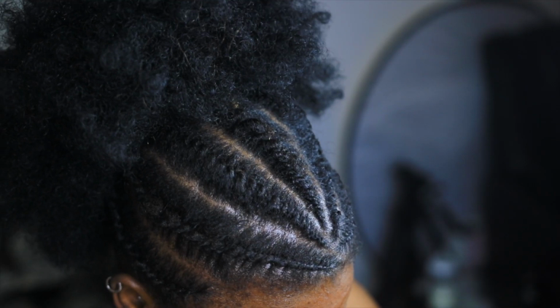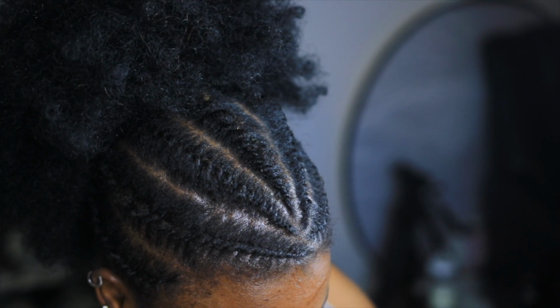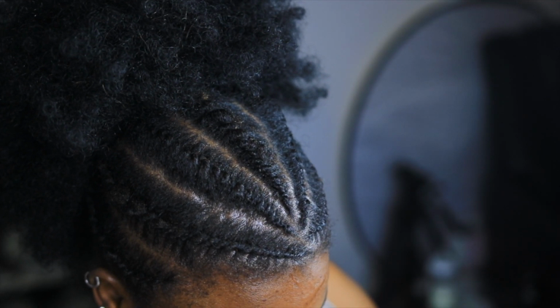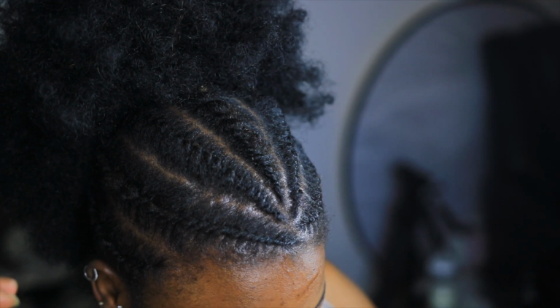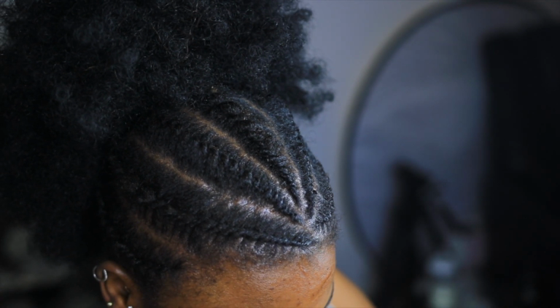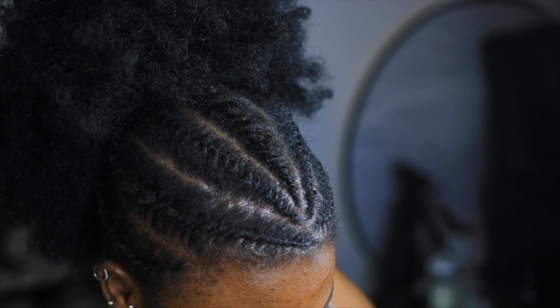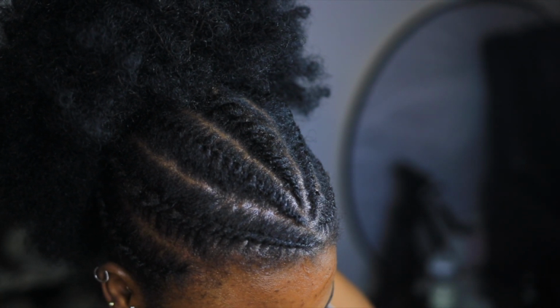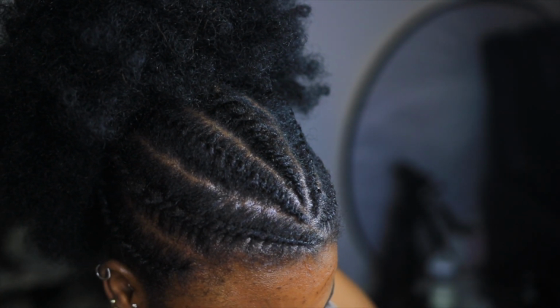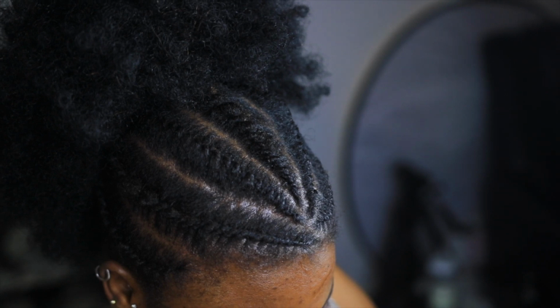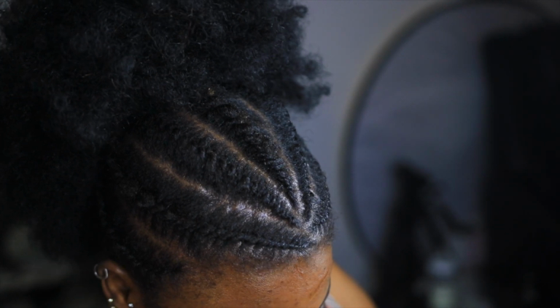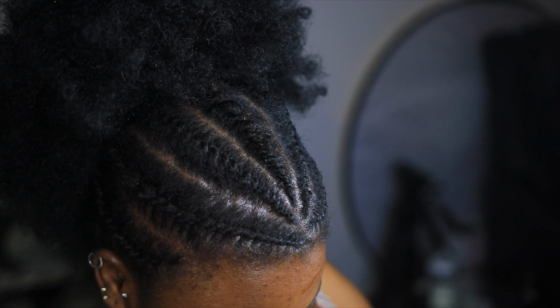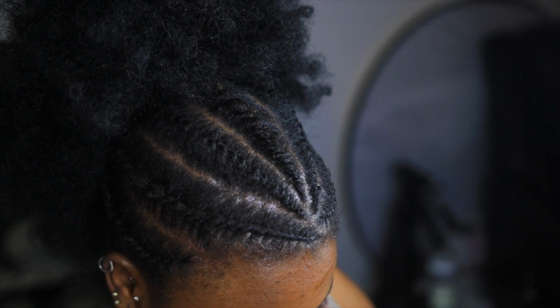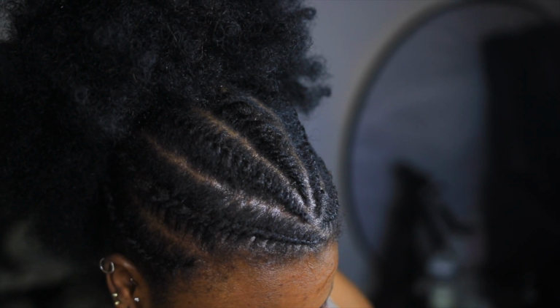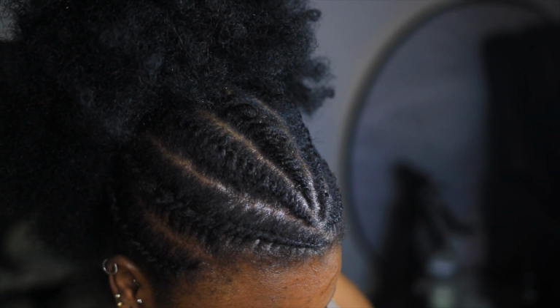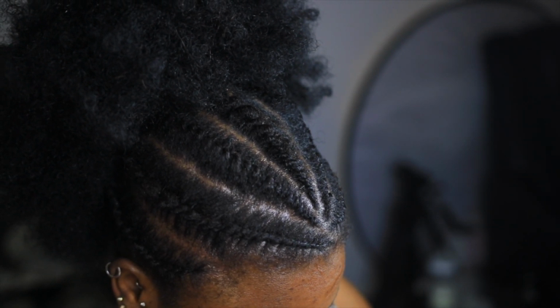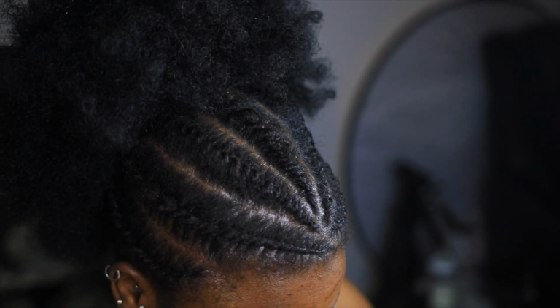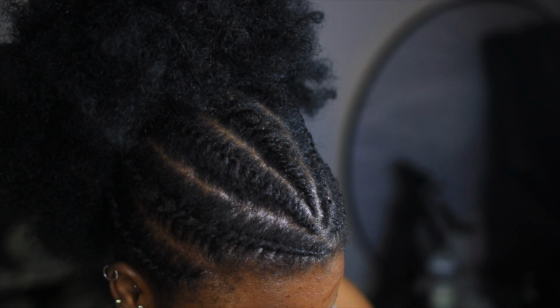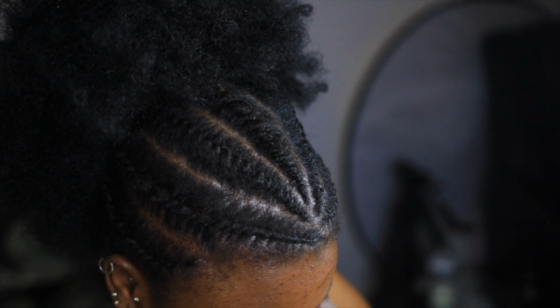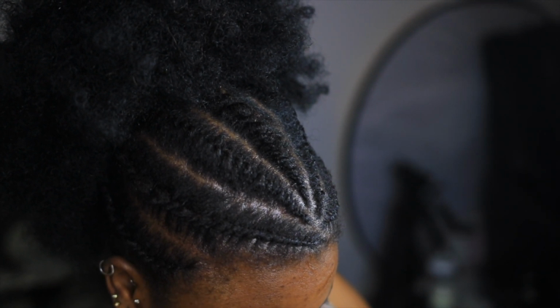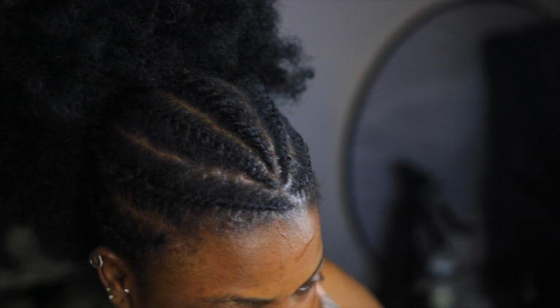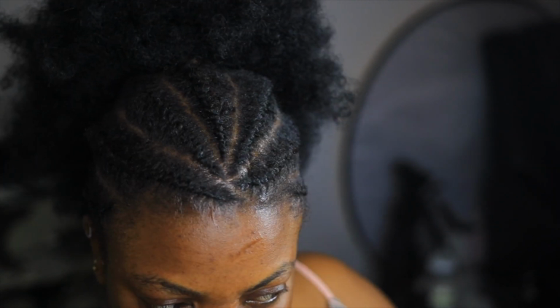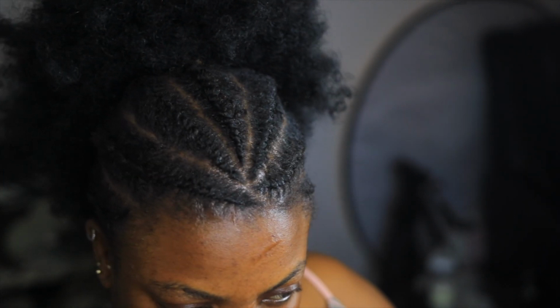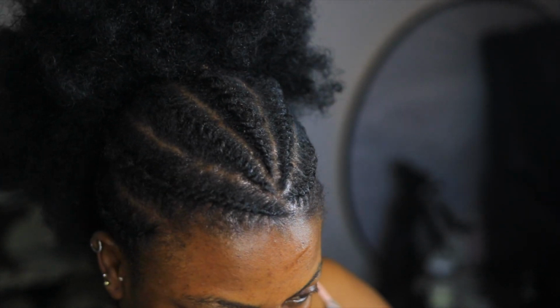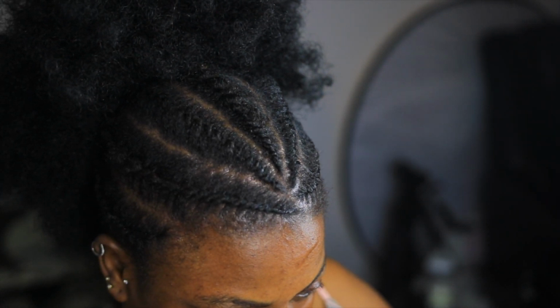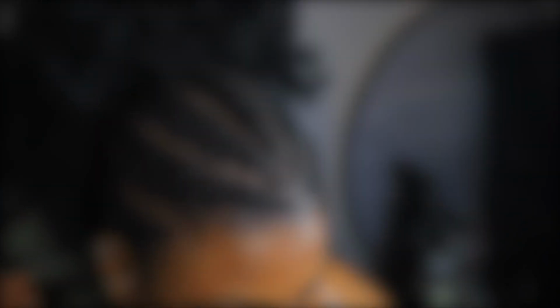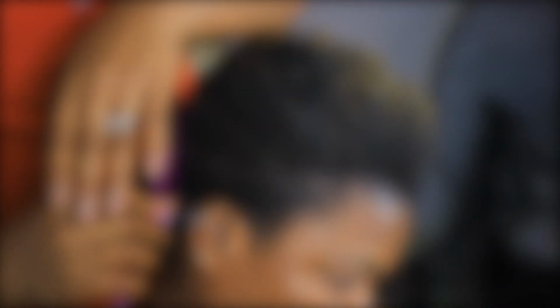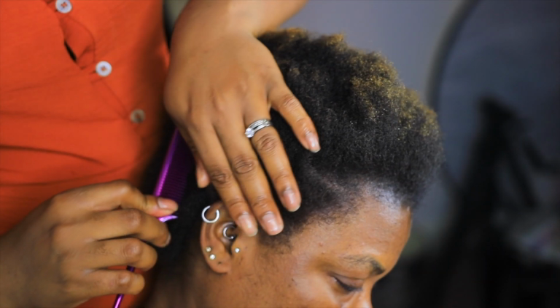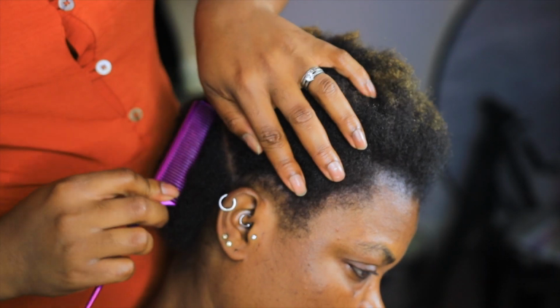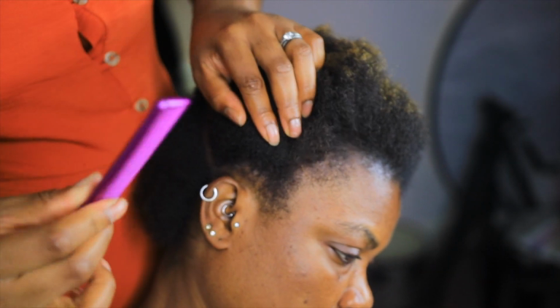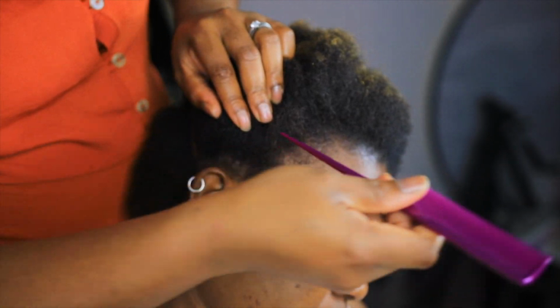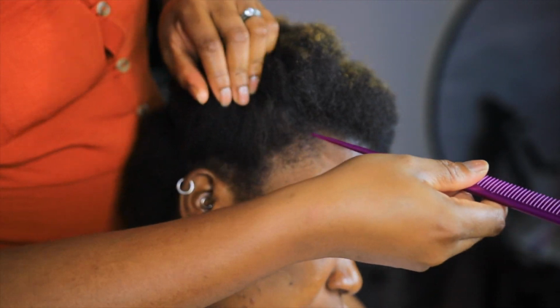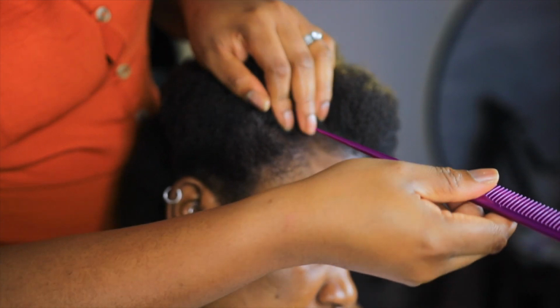Hello, welcome back to my channel. In today's video I am trying out the needle and thread cornrow on my friend's hair. I start by parting her hair.